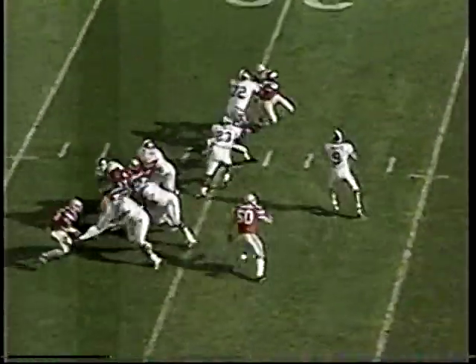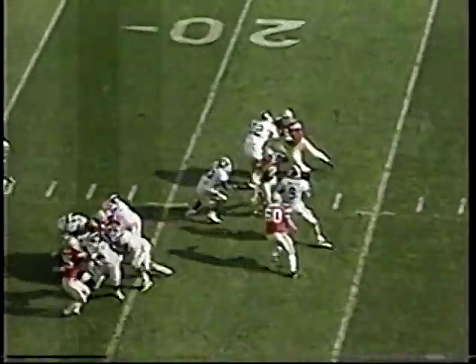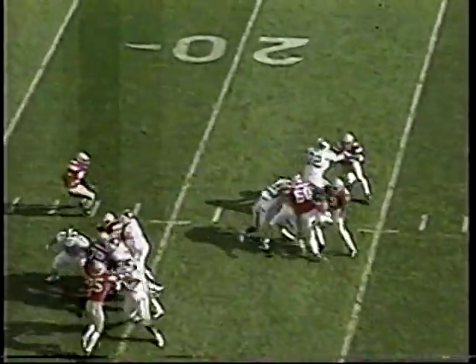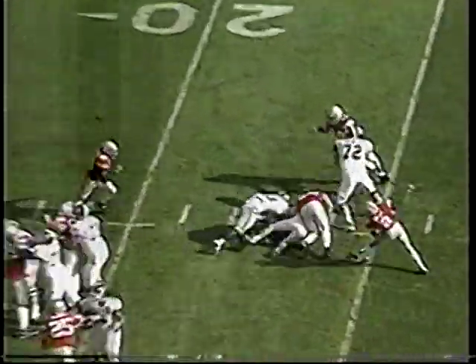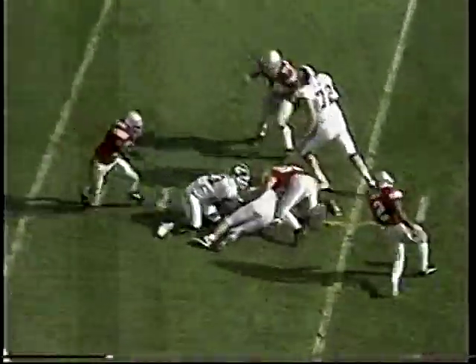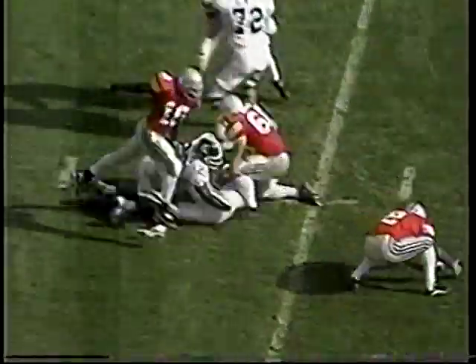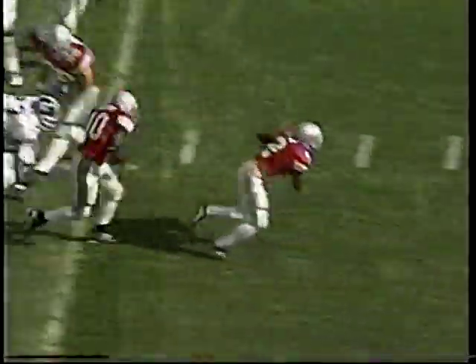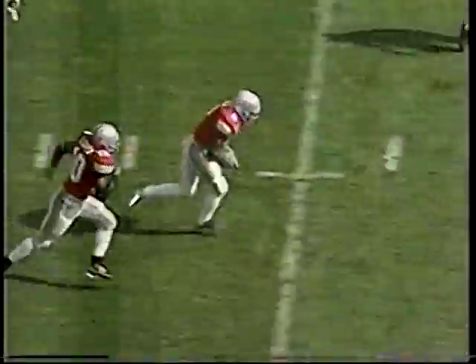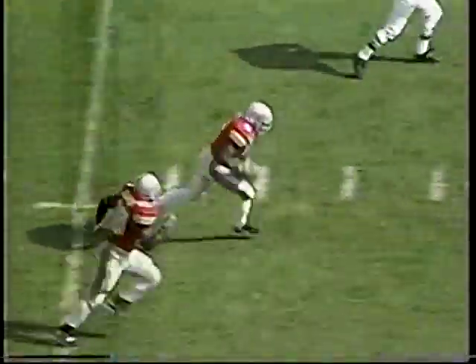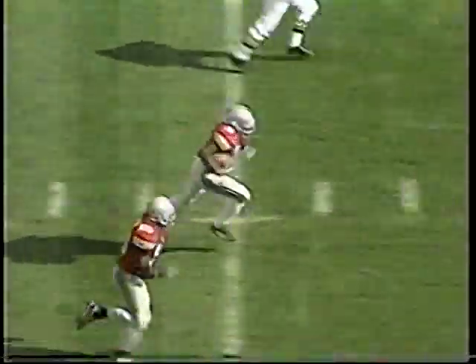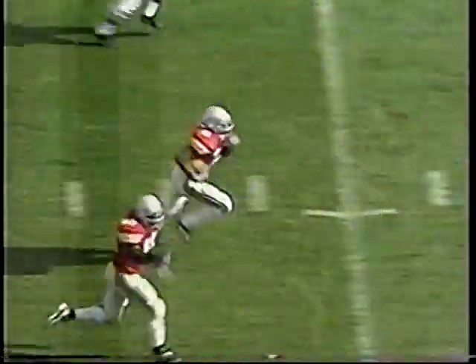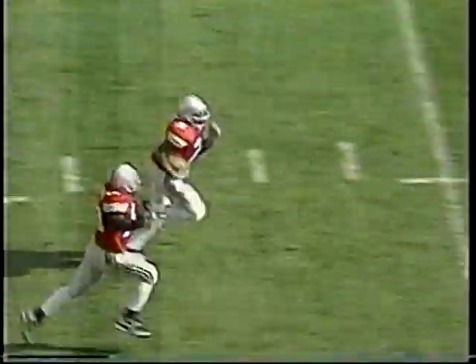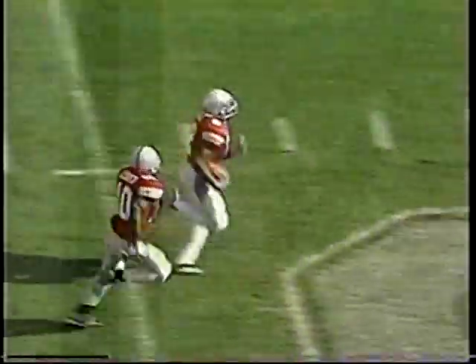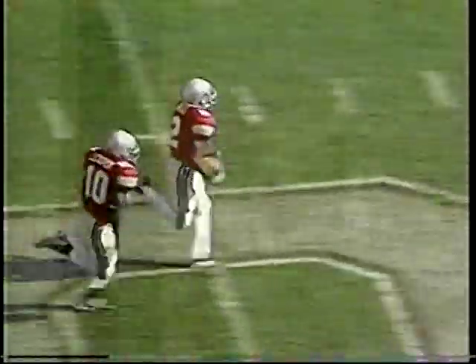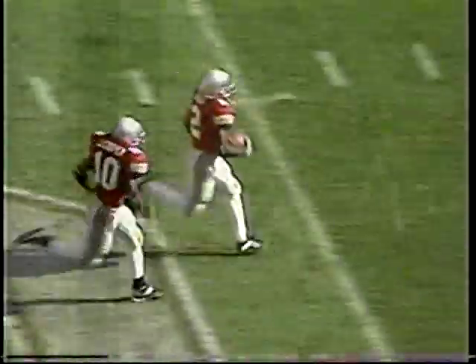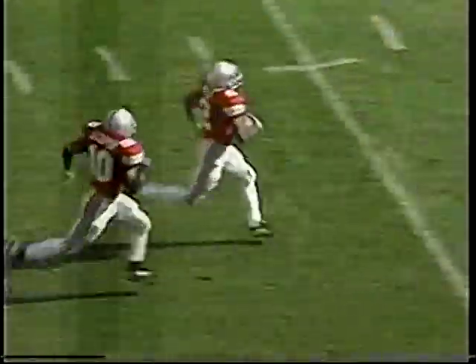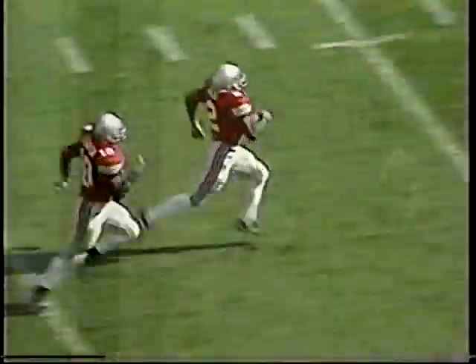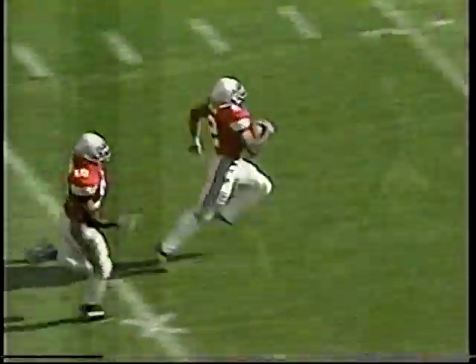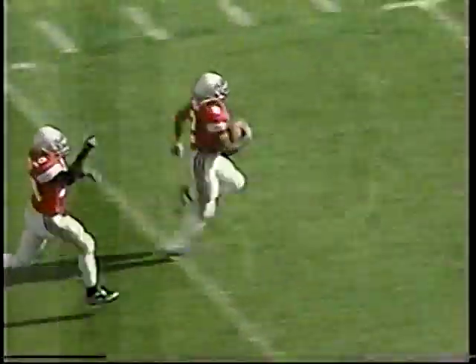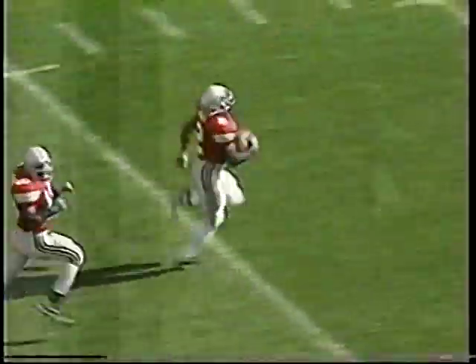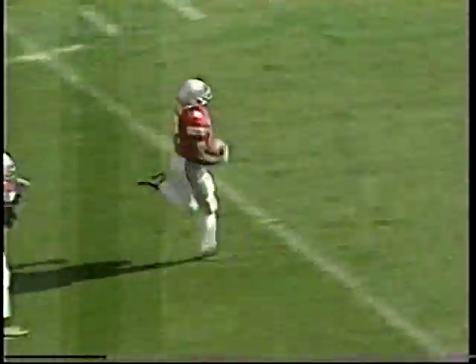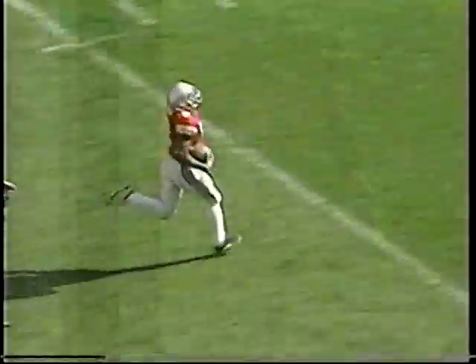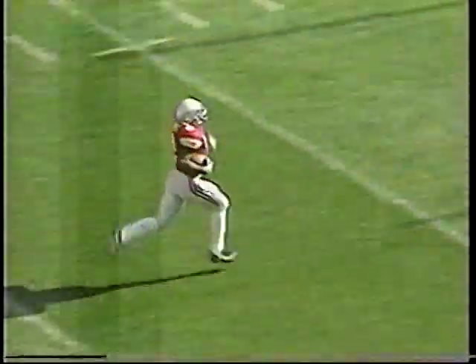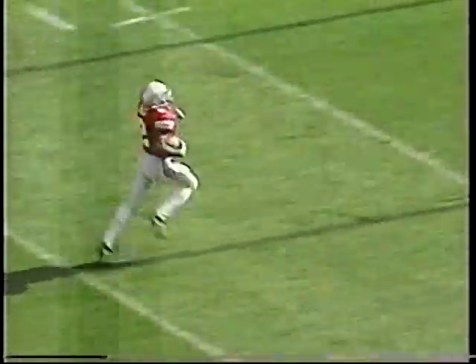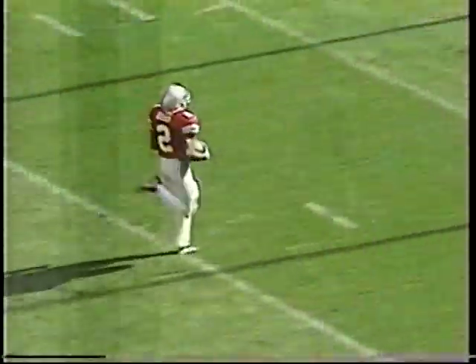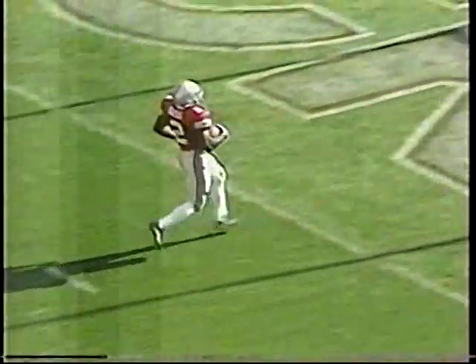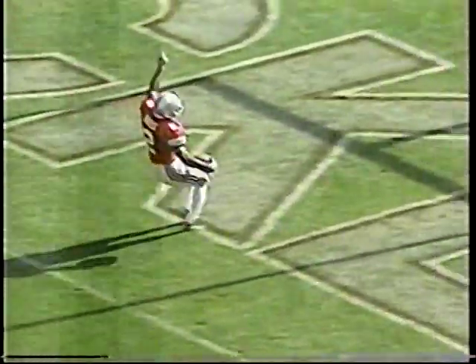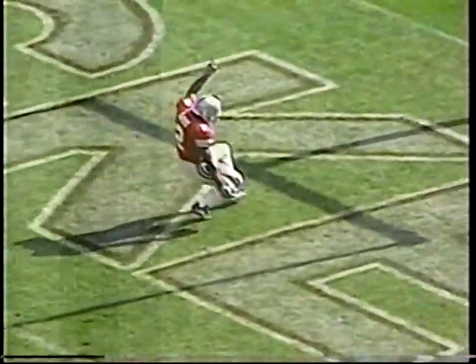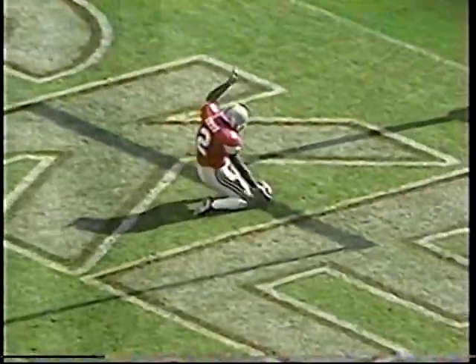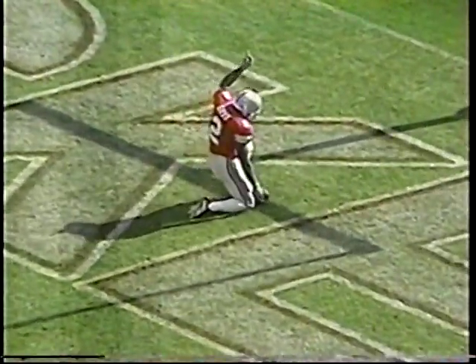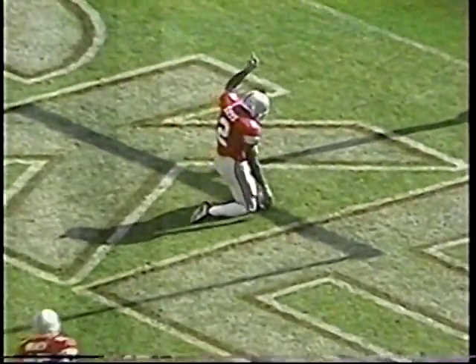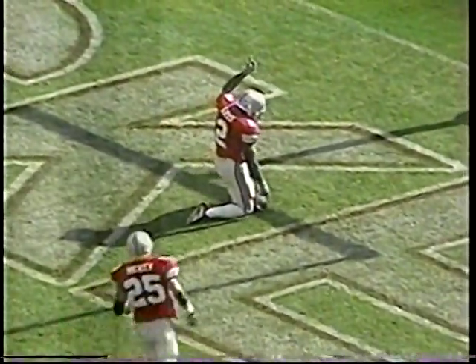And then the defense turns it up a notch again in a passing situation. Brent Johnson gets a good sack right there. And this, to me, is a turning point in the ballgame. That's Michael Doss picking the ball up — seventy-three yards for a touchdown, and put us right back in the game.